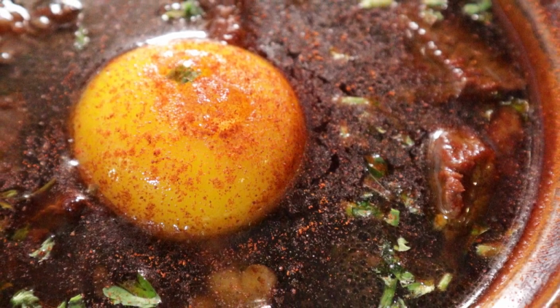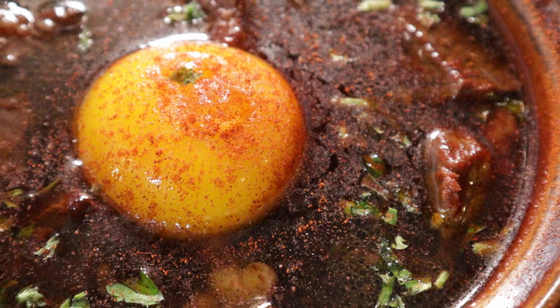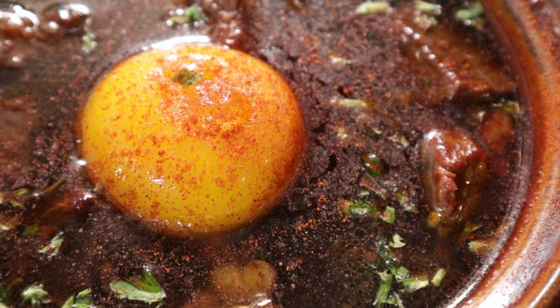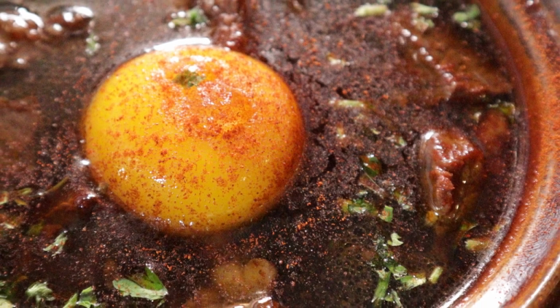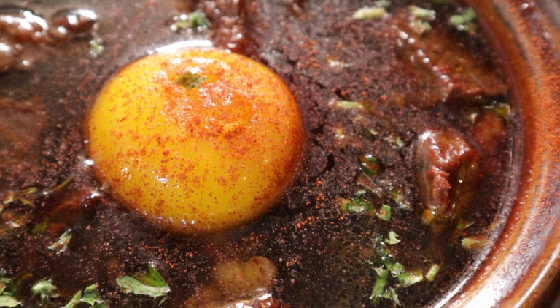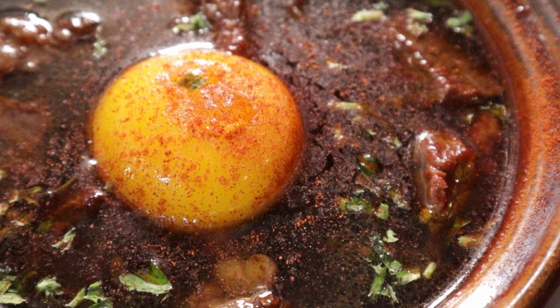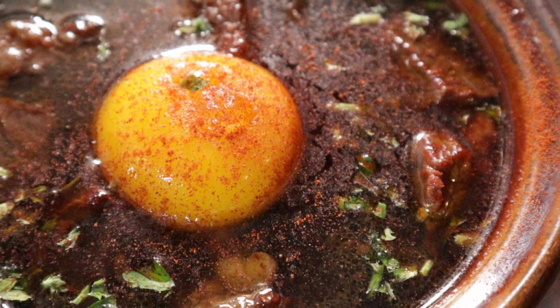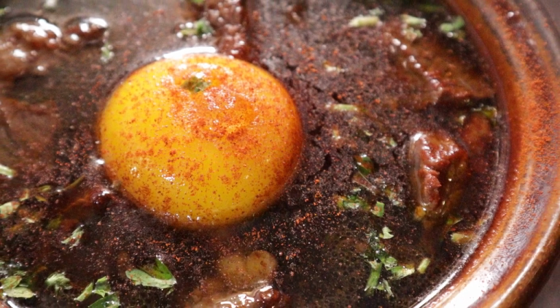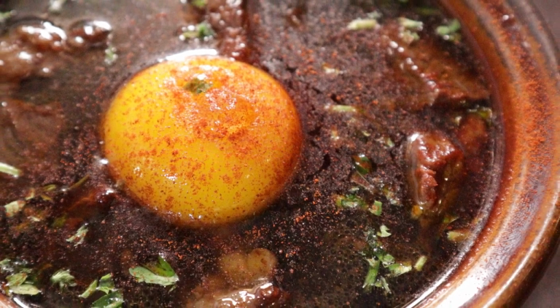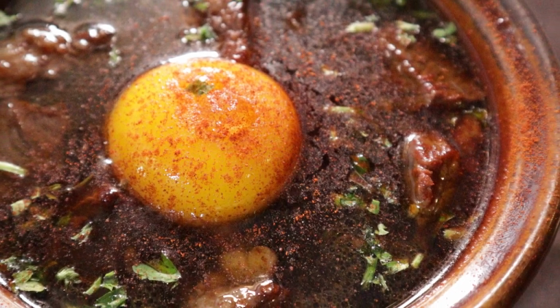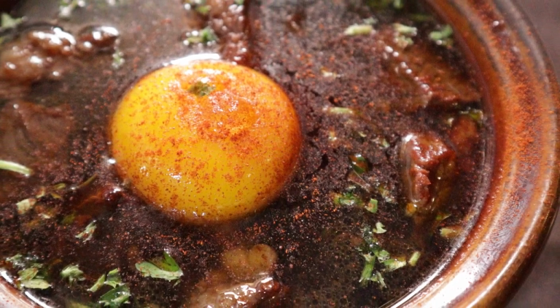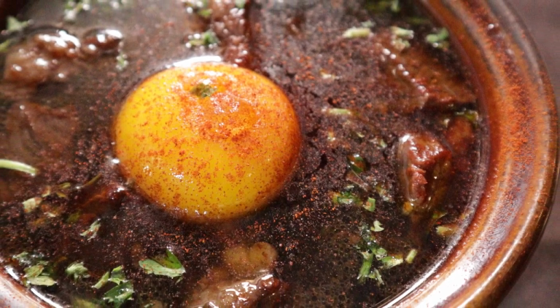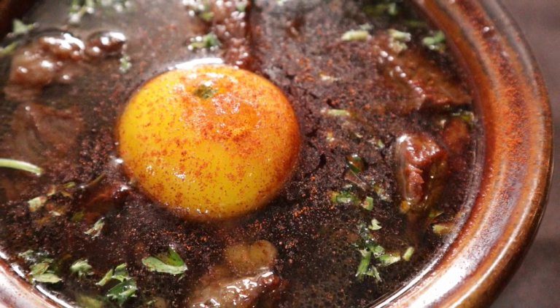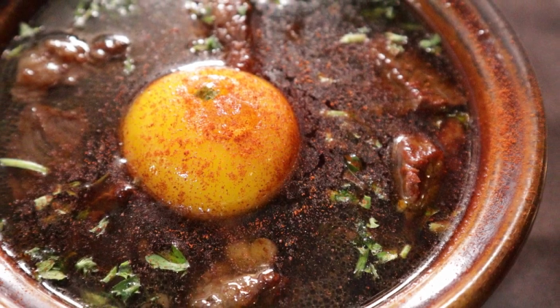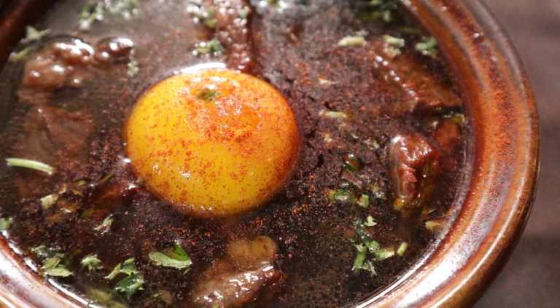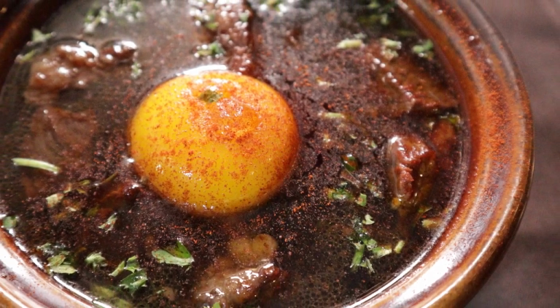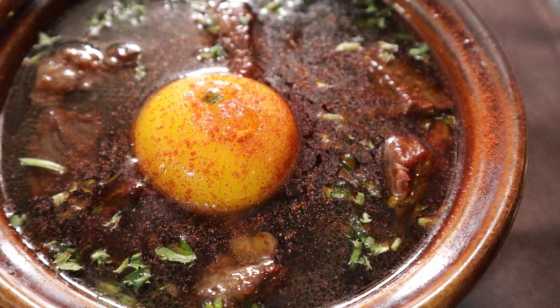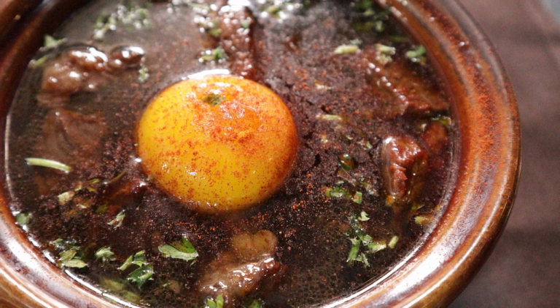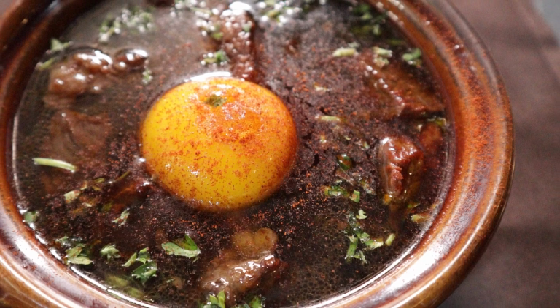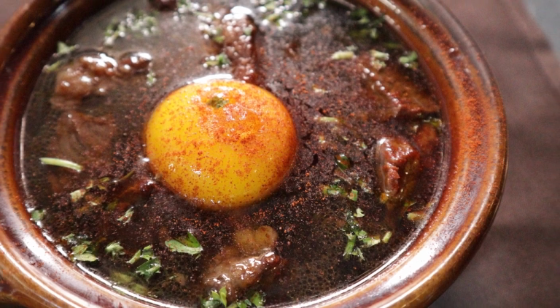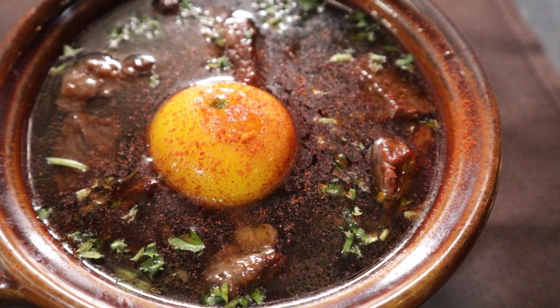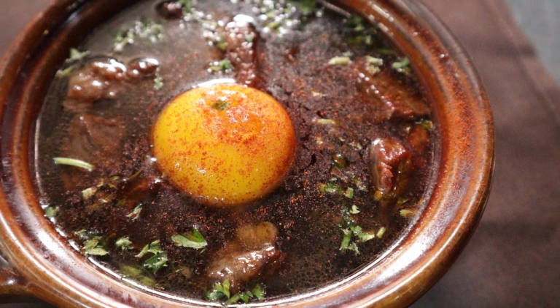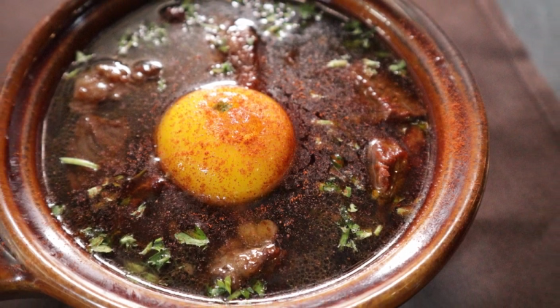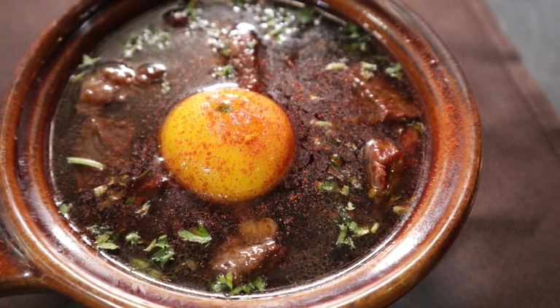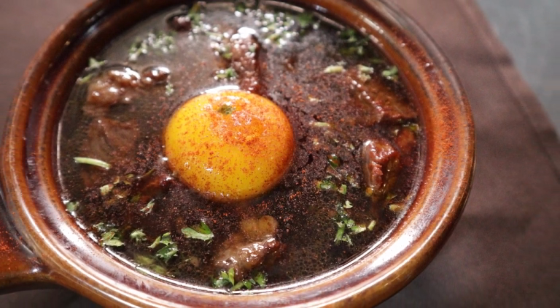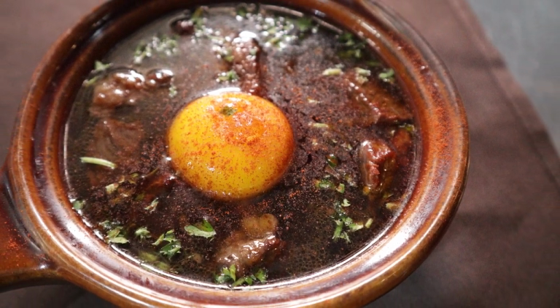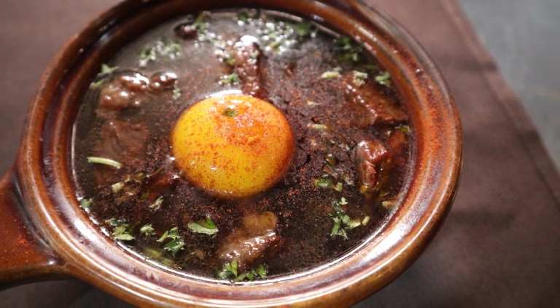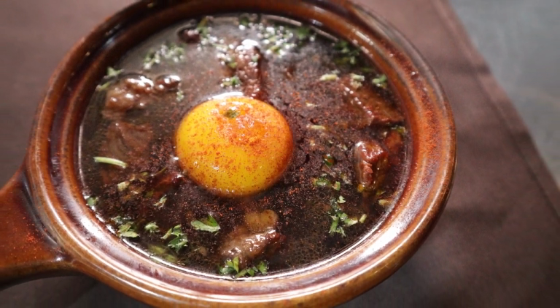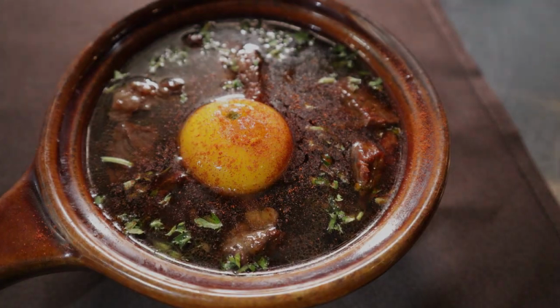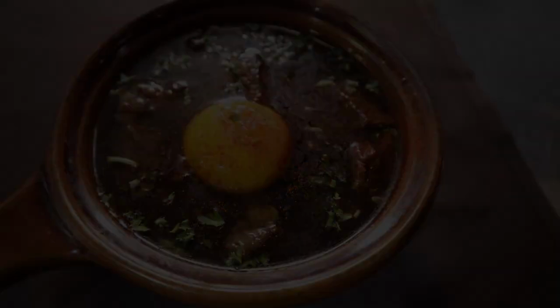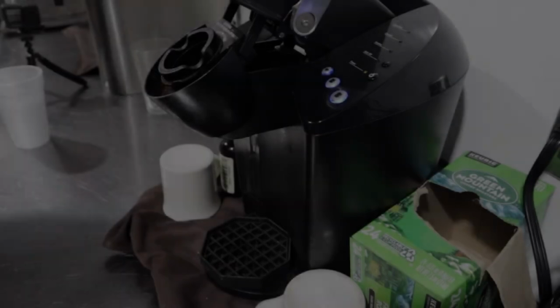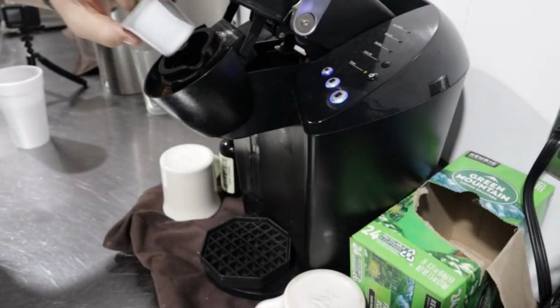They all taste really good together. Did you think I was going to make a witty joke? Sorry to disappoint, but this is a cooking channel. I'm here to bring you the highest quality ingredients possible and make them into a dish.